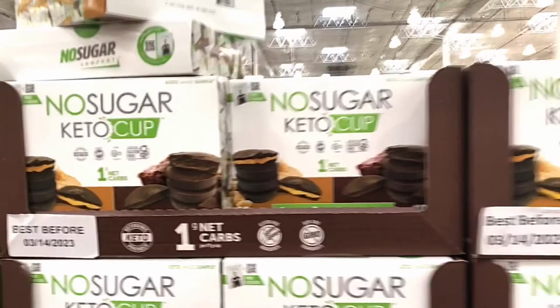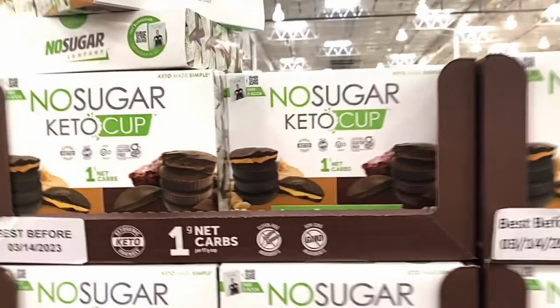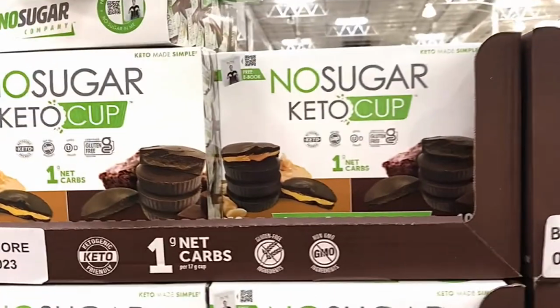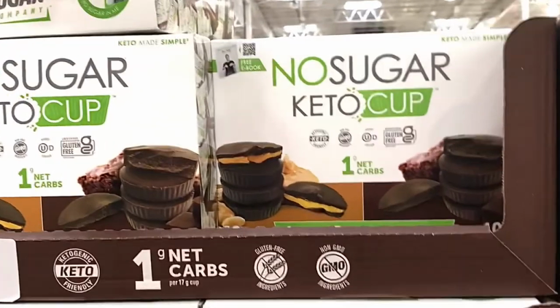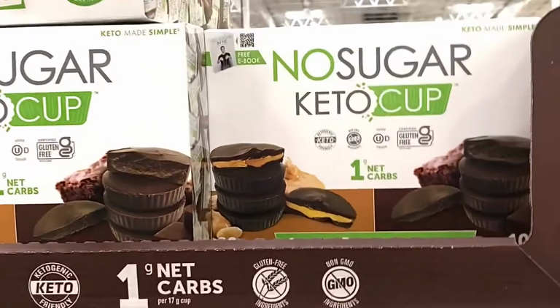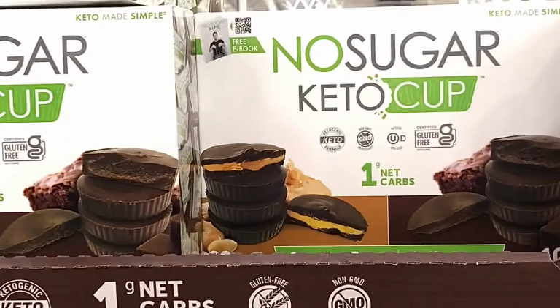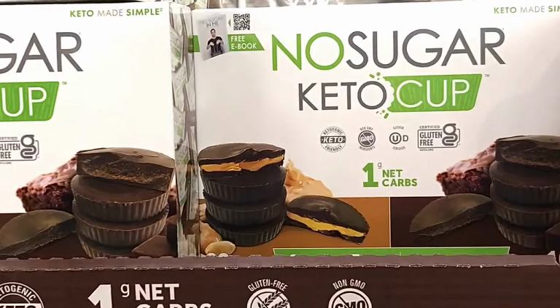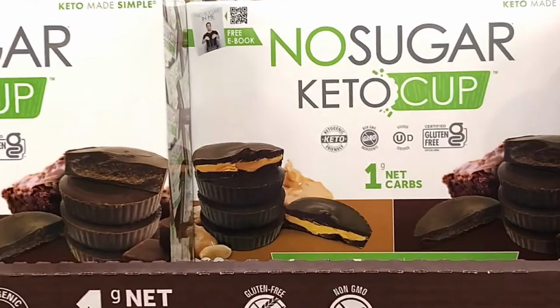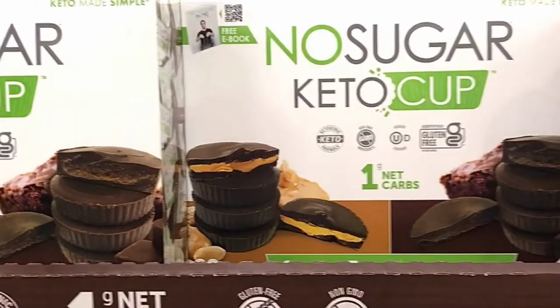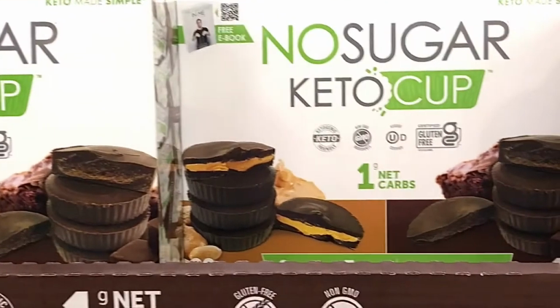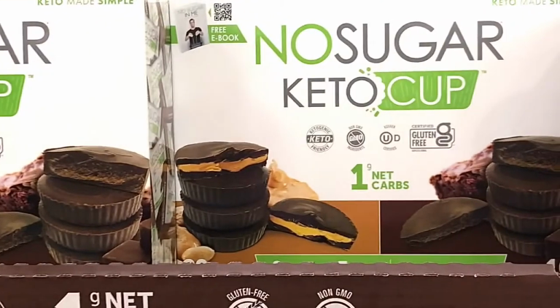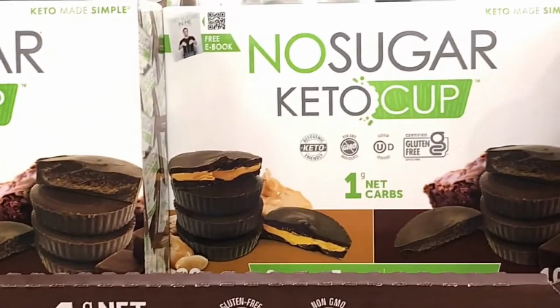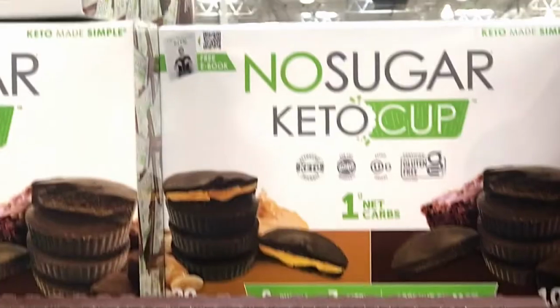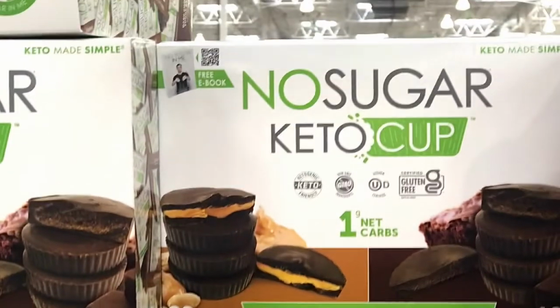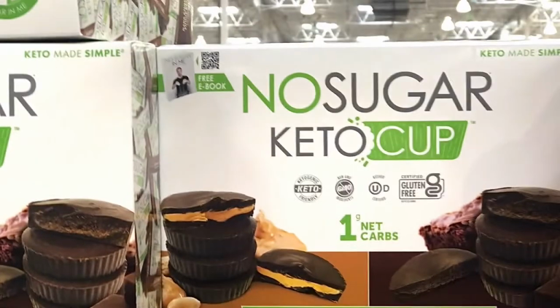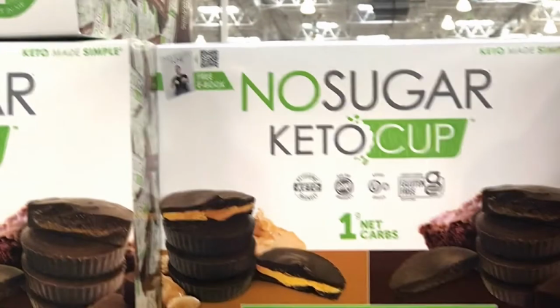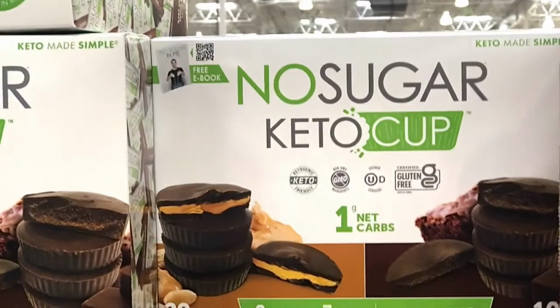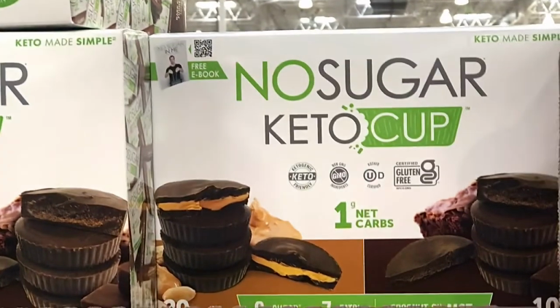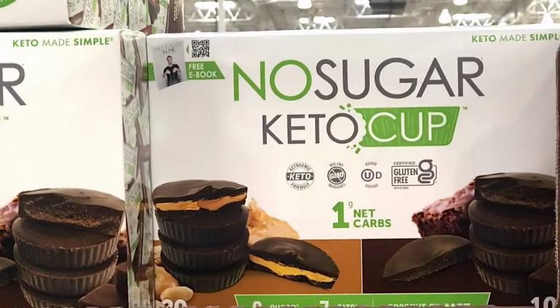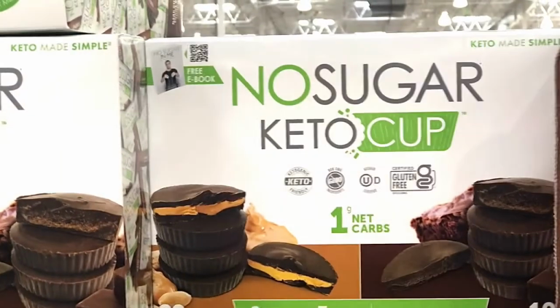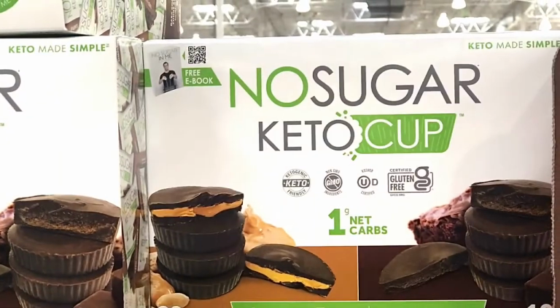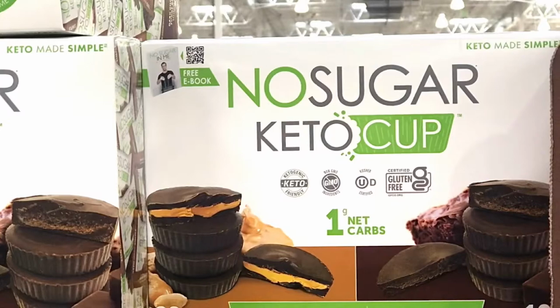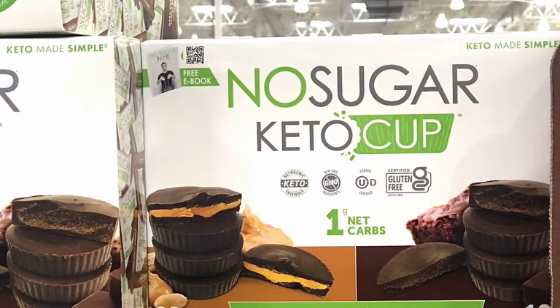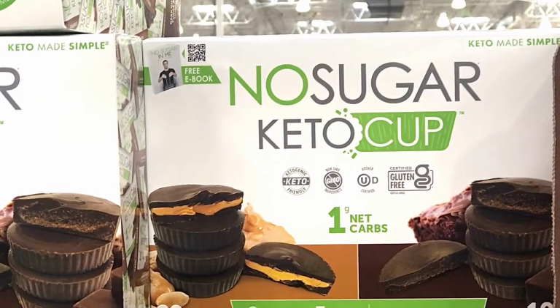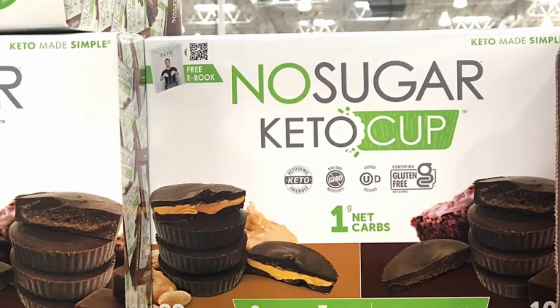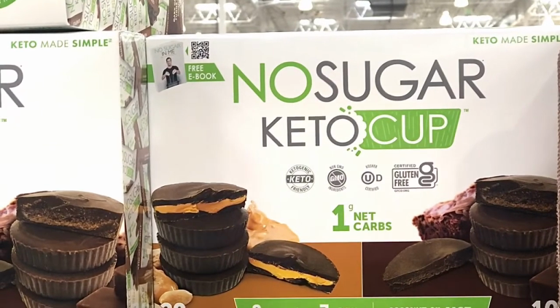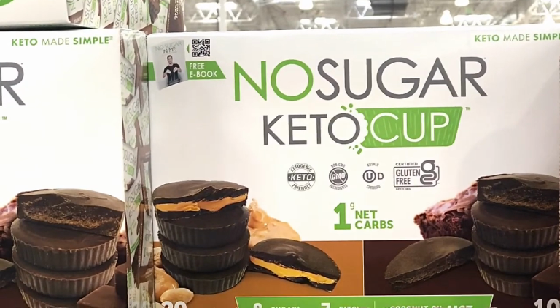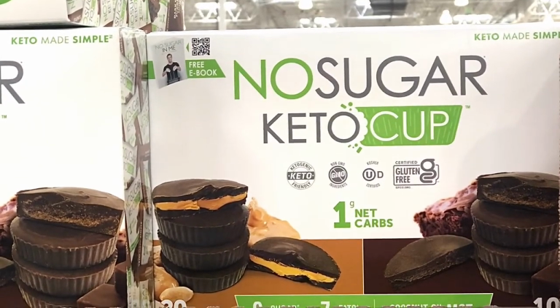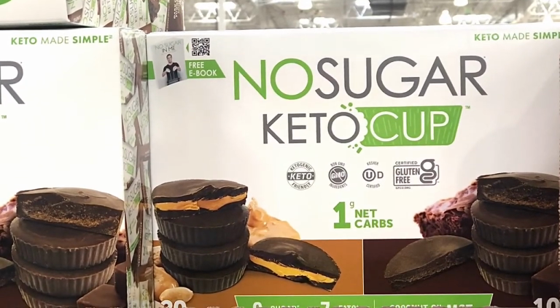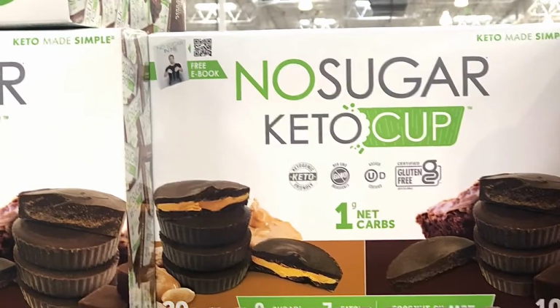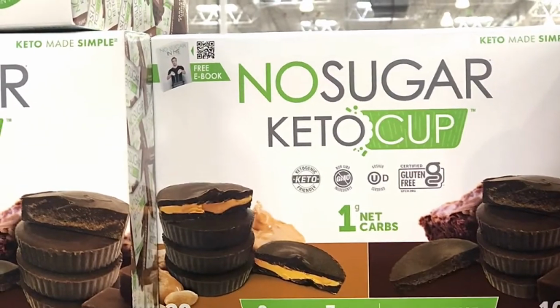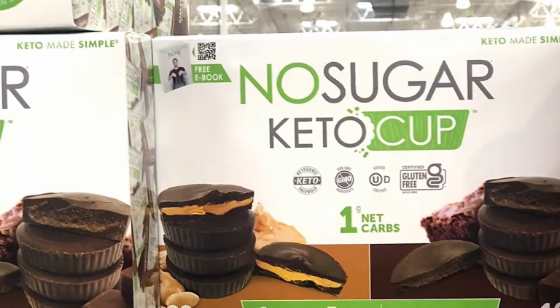That's it, guys! Just wanted to show you a few keto things that they had at Costco. Thanks so much for watching — don't forget to hit that thumbs up, and we'll see you on the next episode. Bye, everybody!